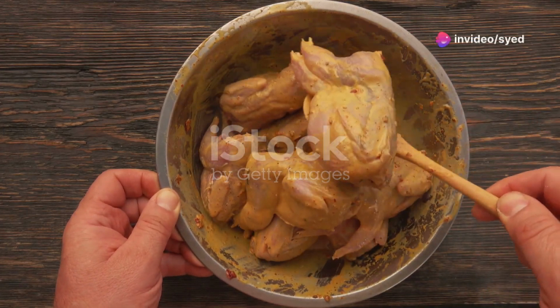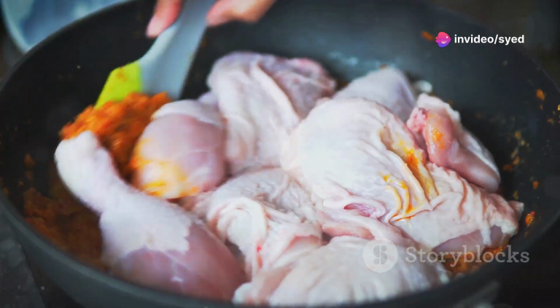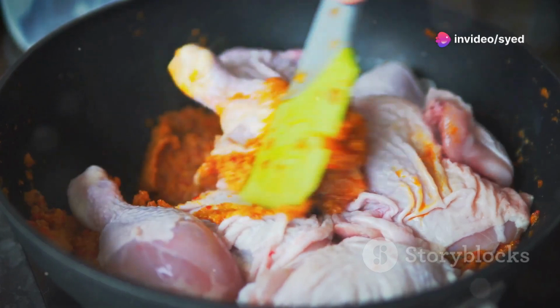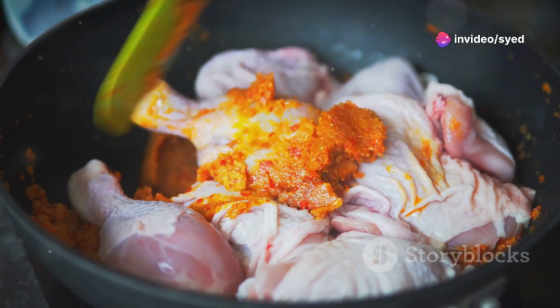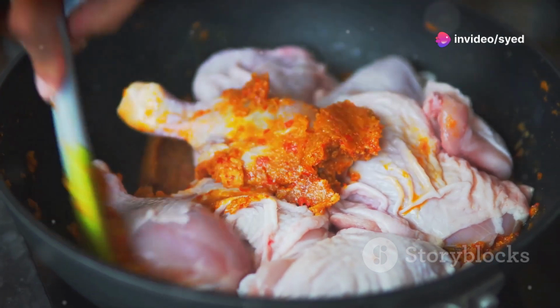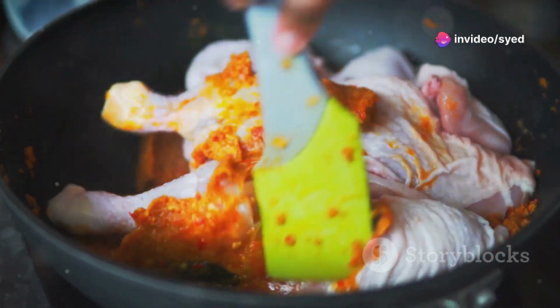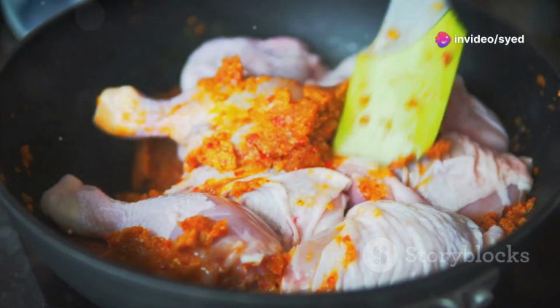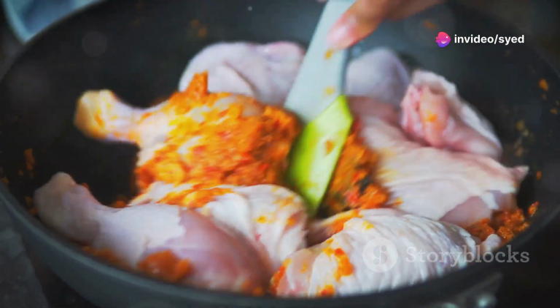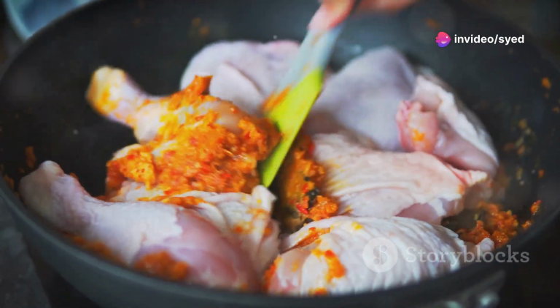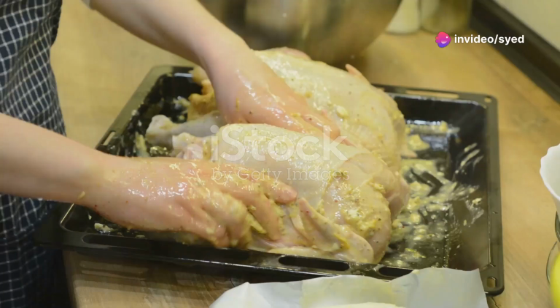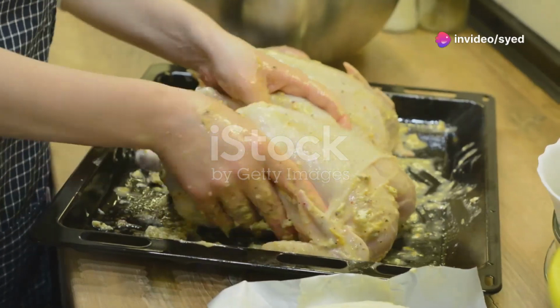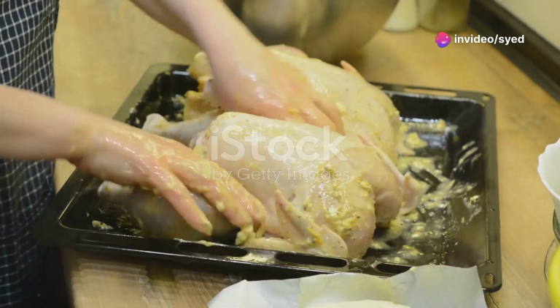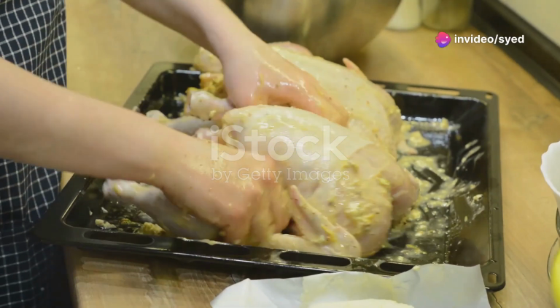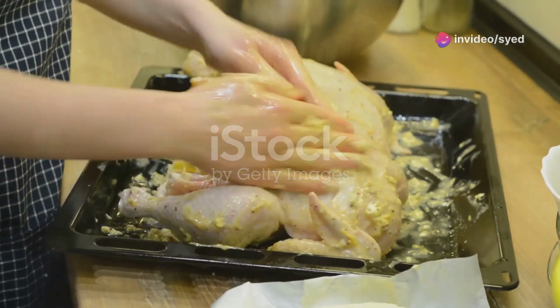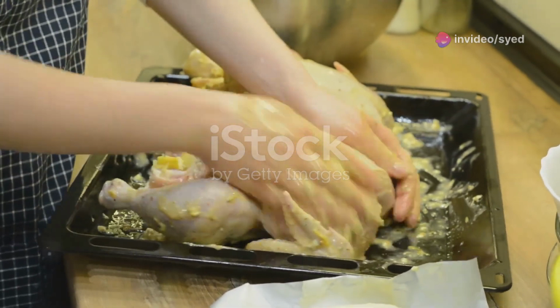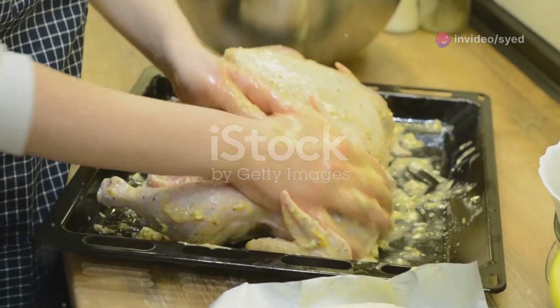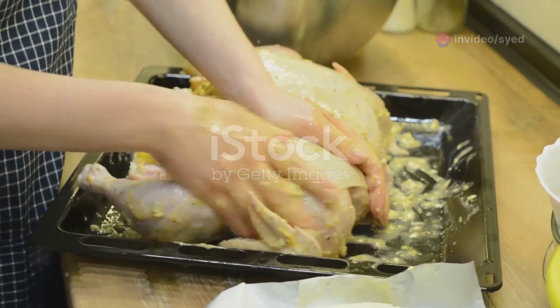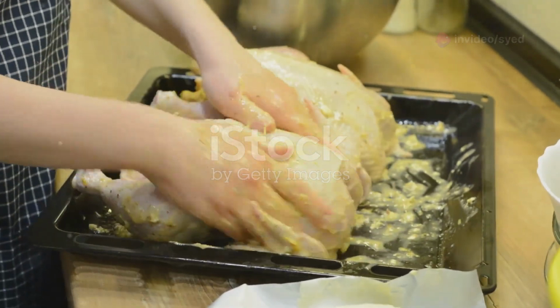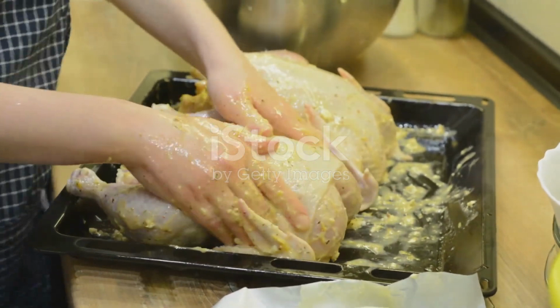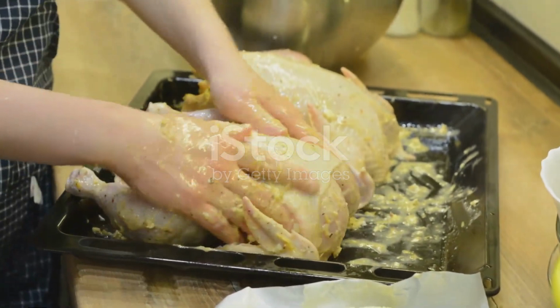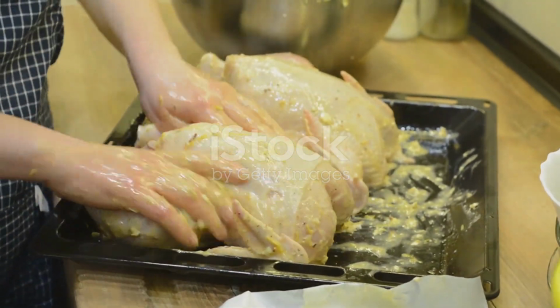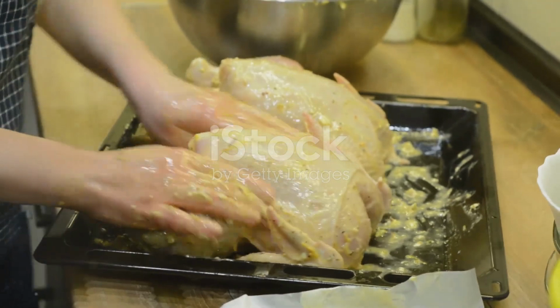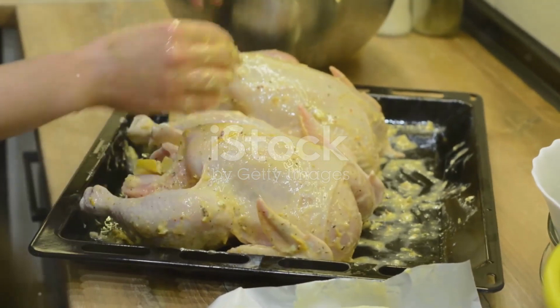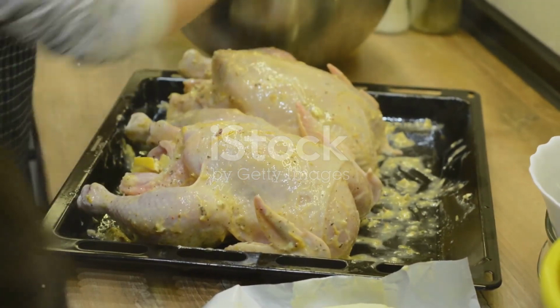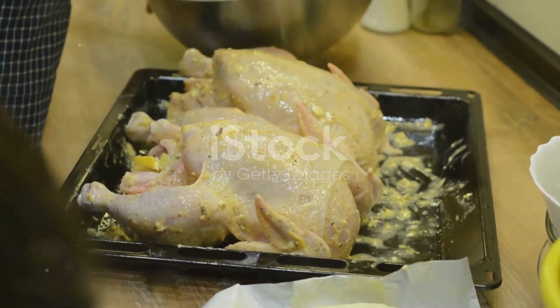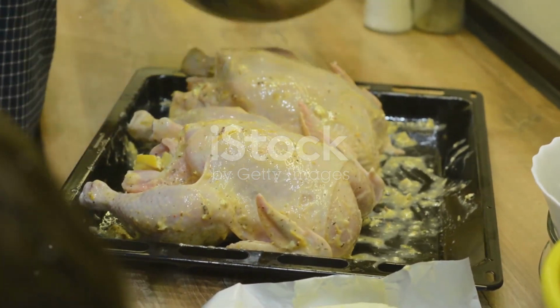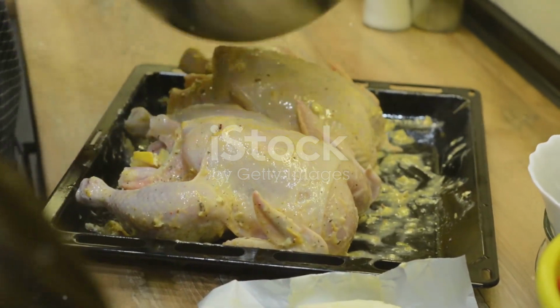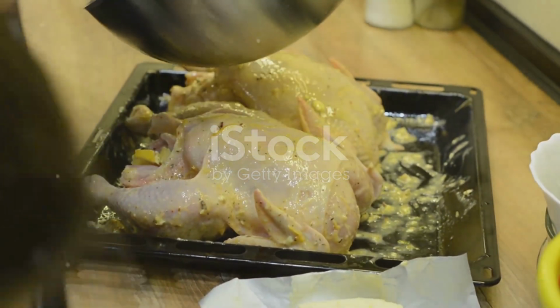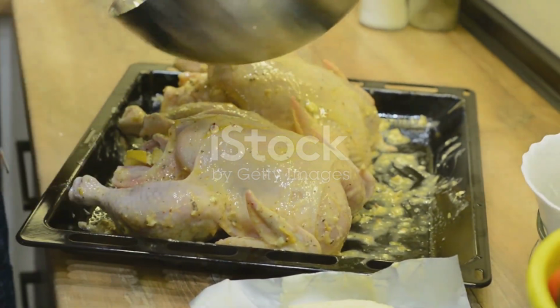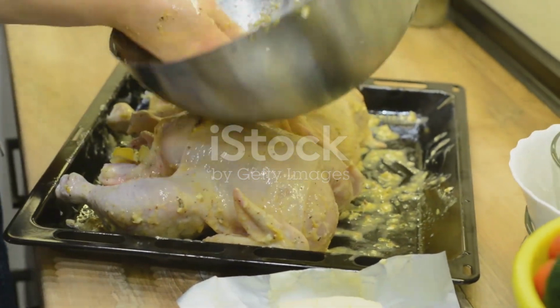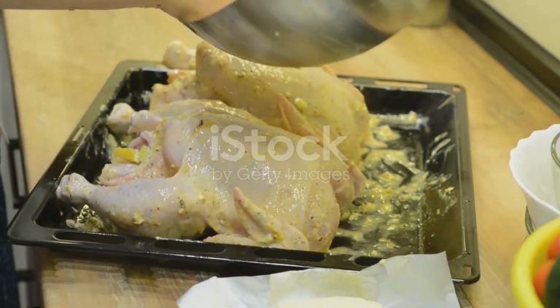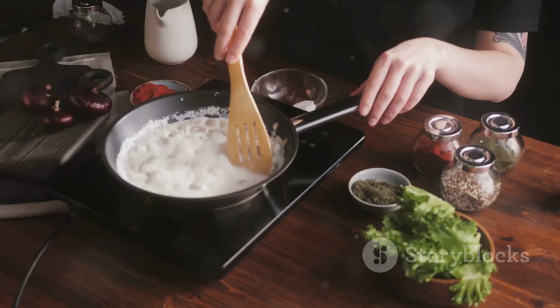Let it soak up all that goodness for at least an hour. Preheat your oven to 200 degrees Celsius and bake the marinated chicken for 15-20 minutes, or until cooked through.